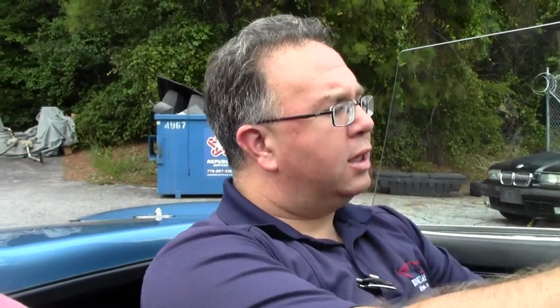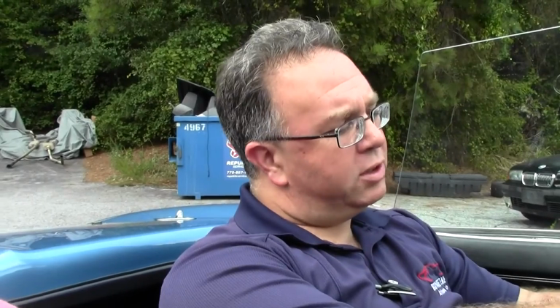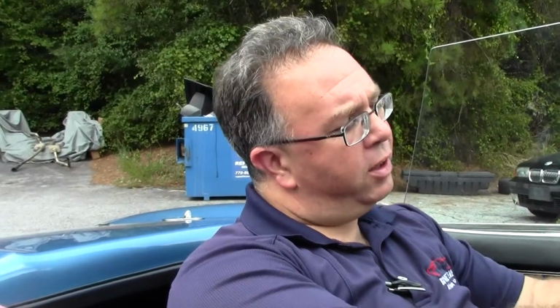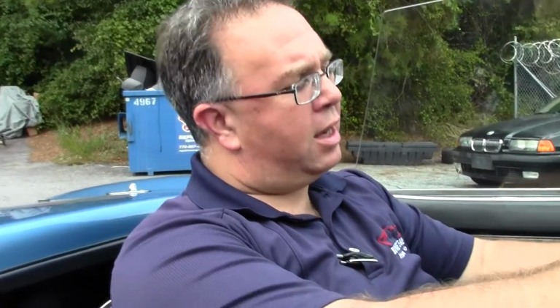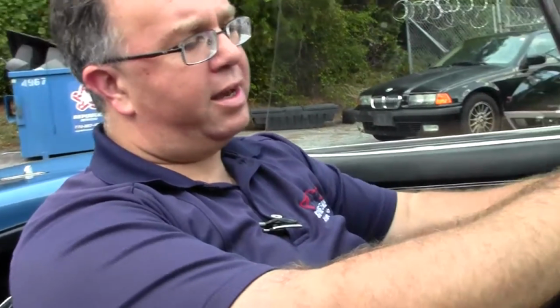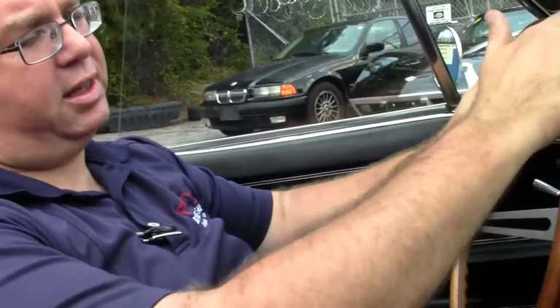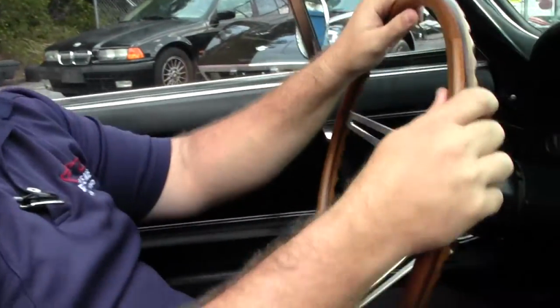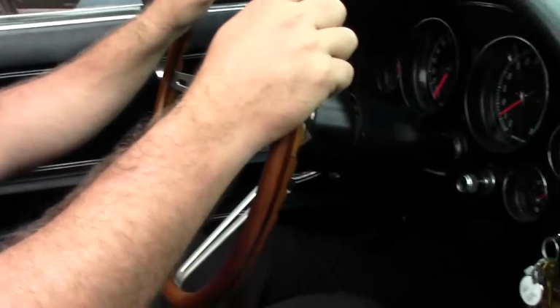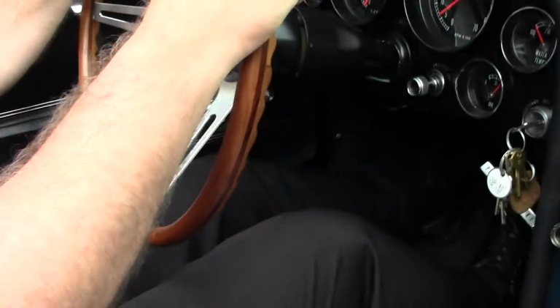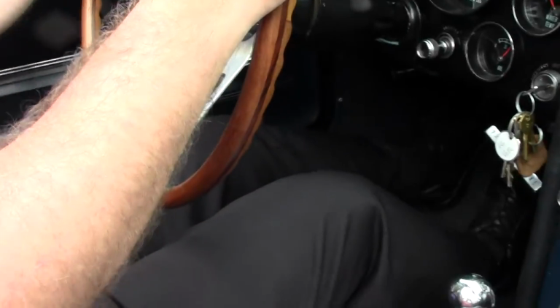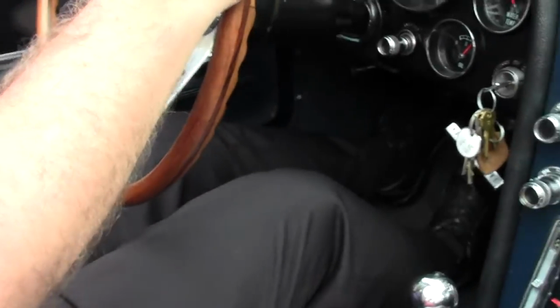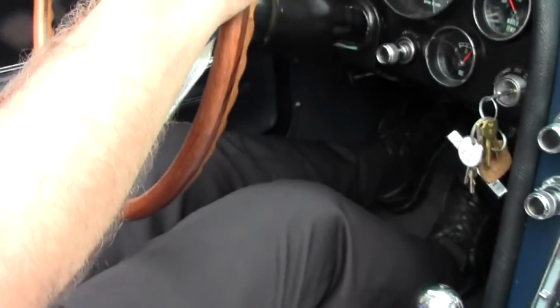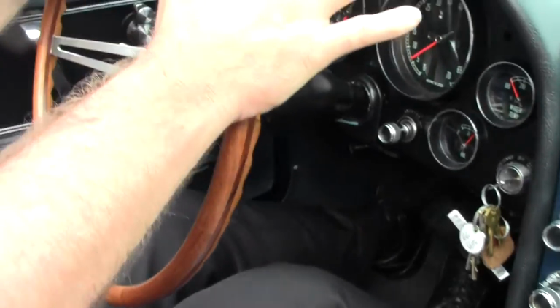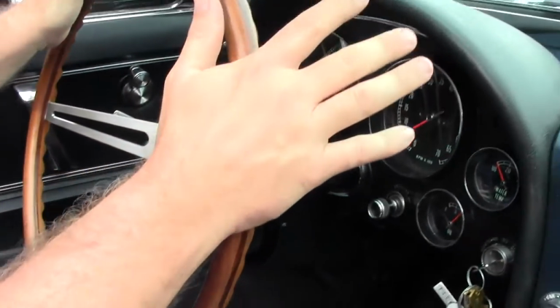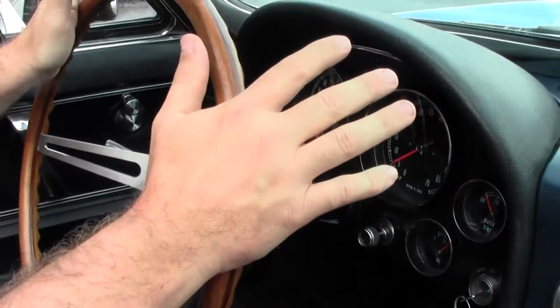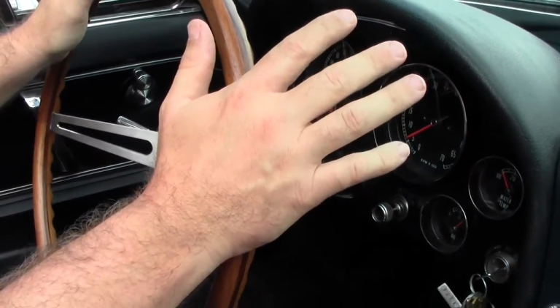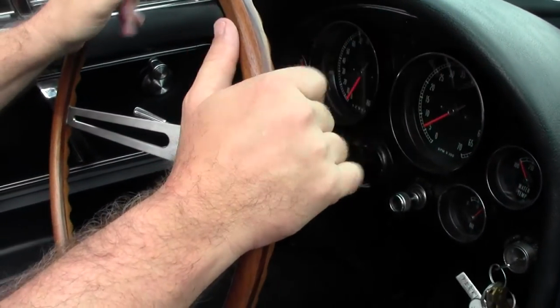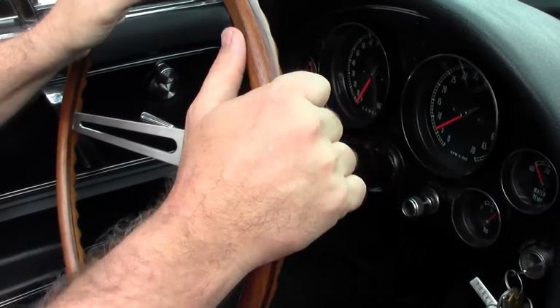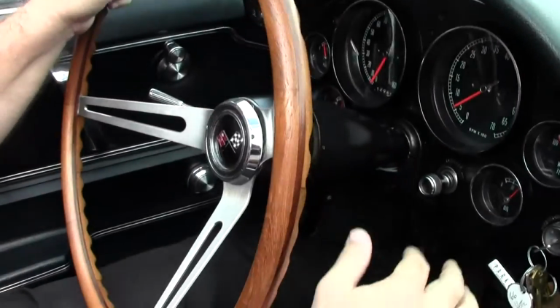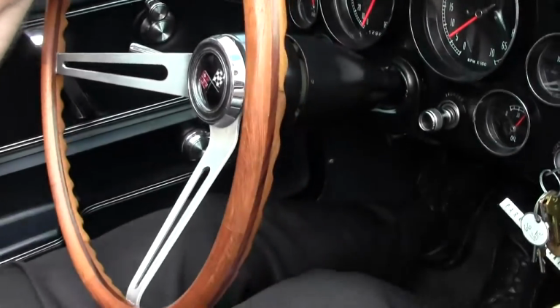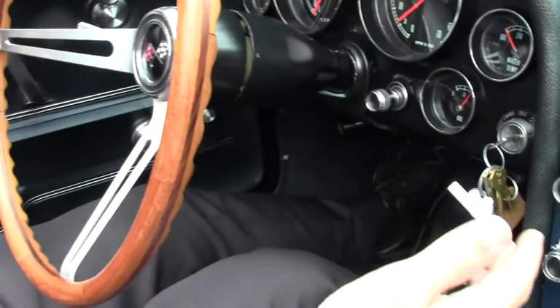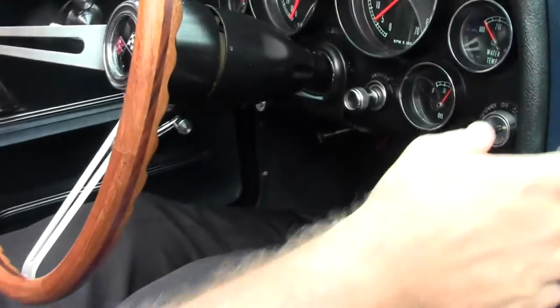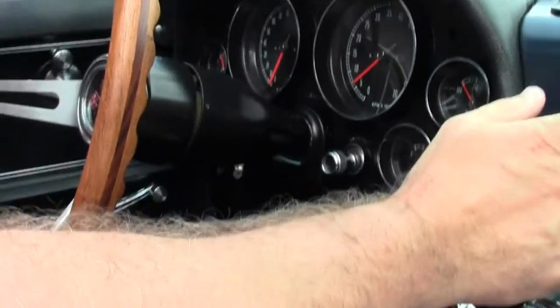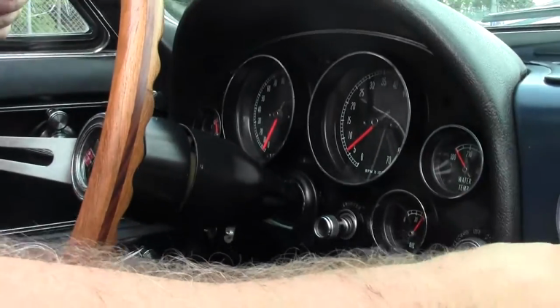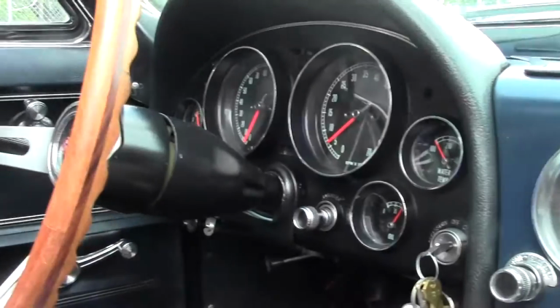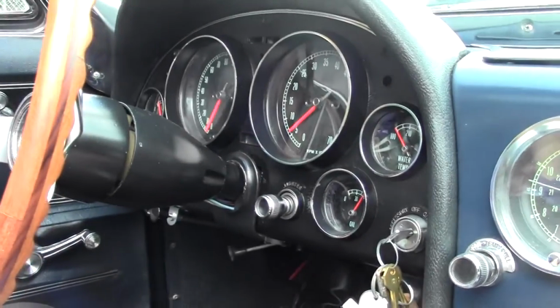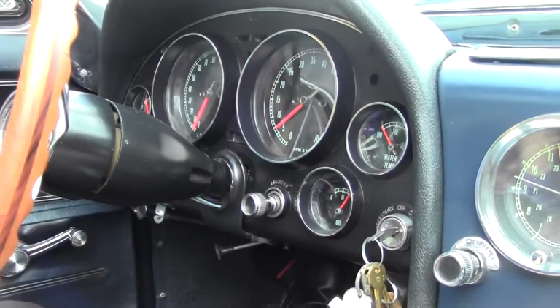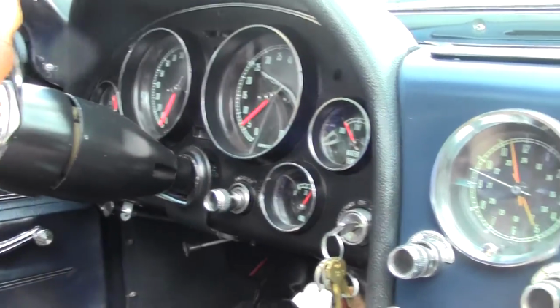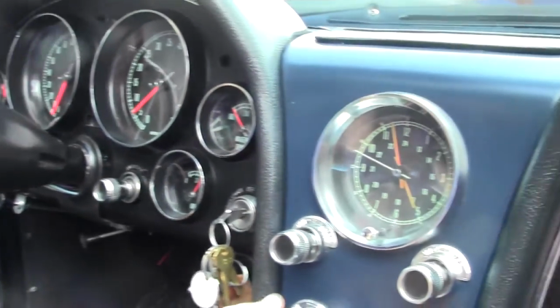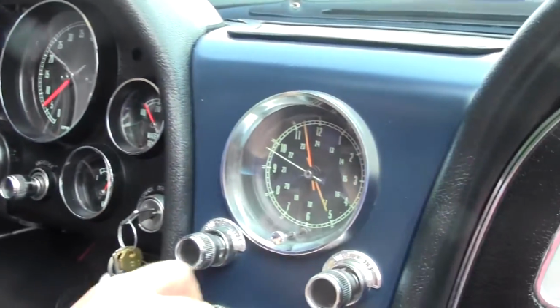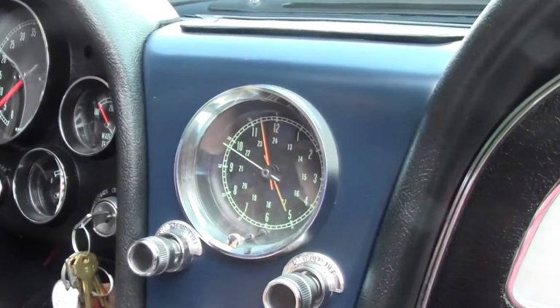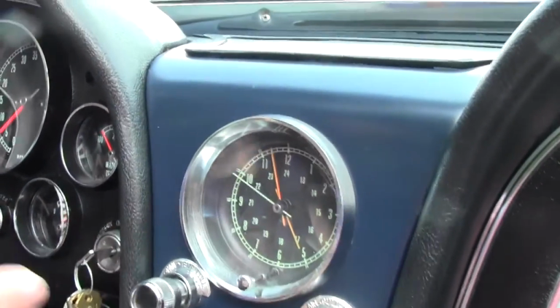T-steering wheel as we sit here in the parking lot humming along beautifully, redlined at six to seven thousand RPMs. All of our gauges are in working order, including our clock. The radio works.